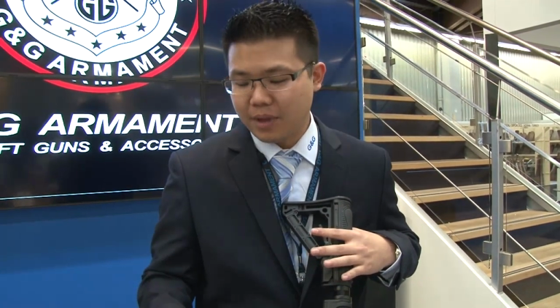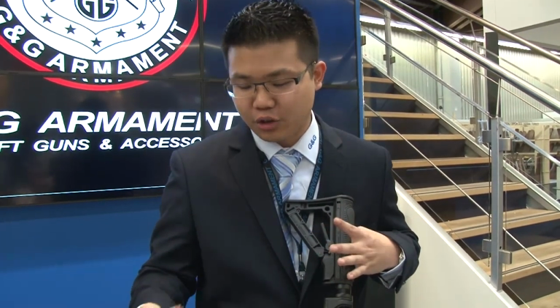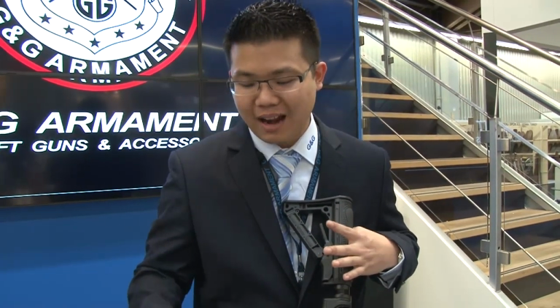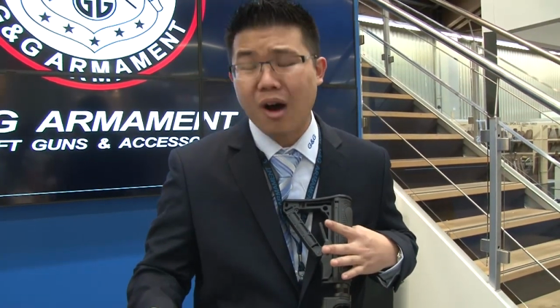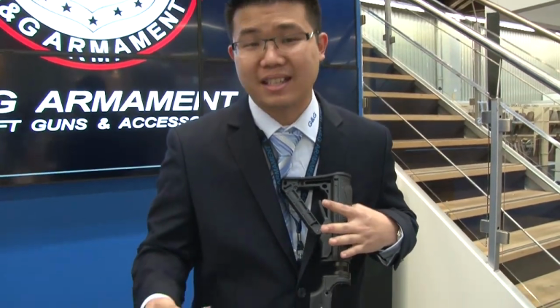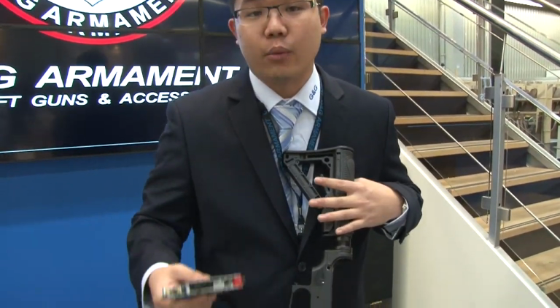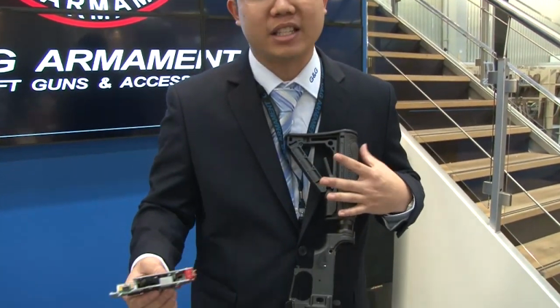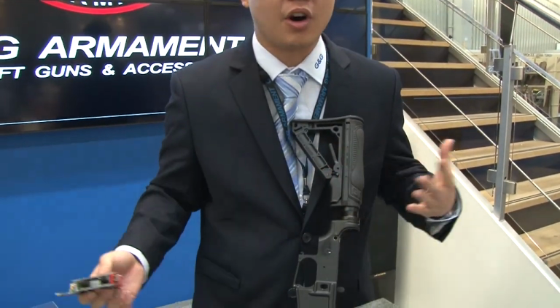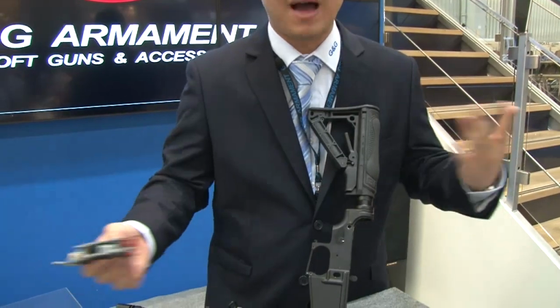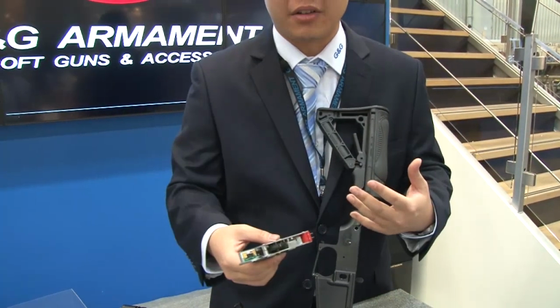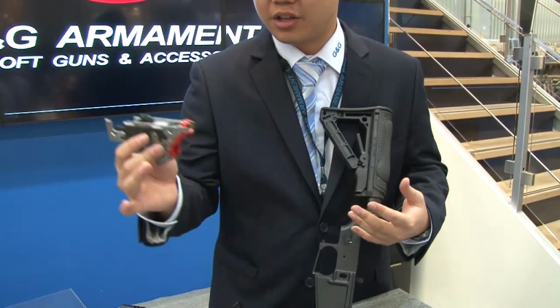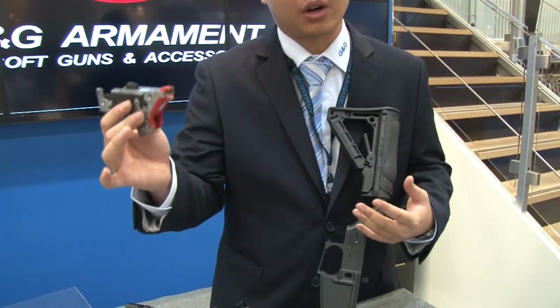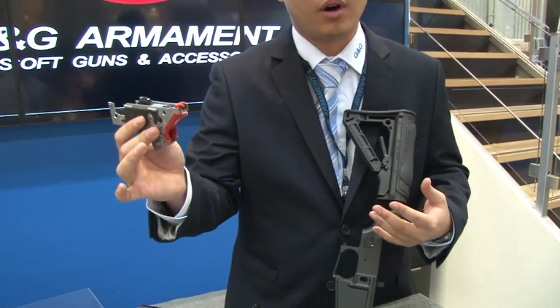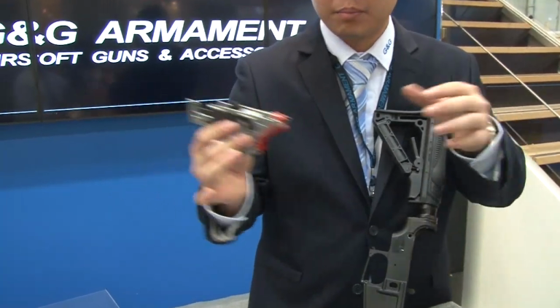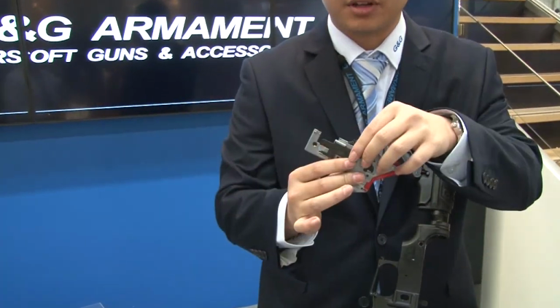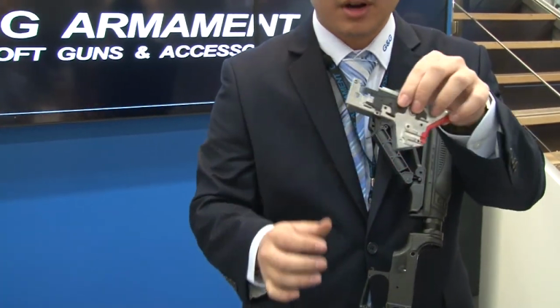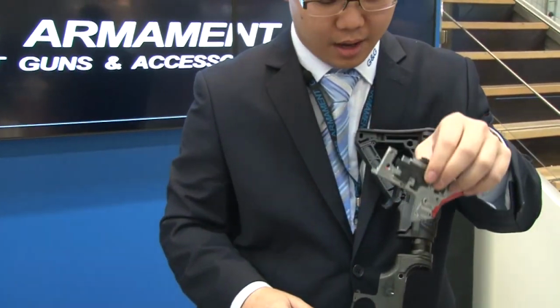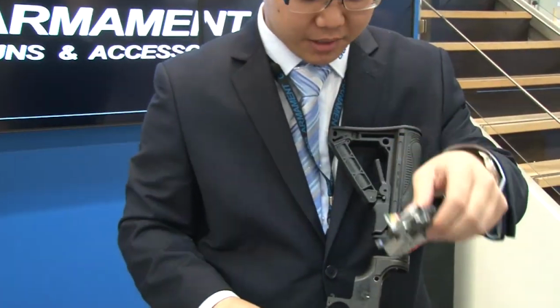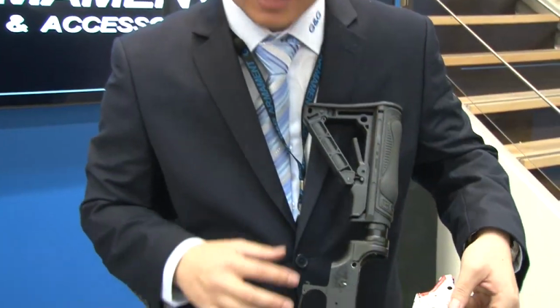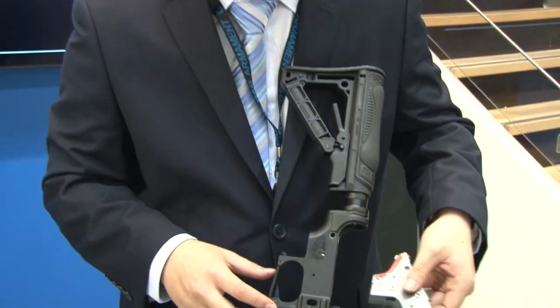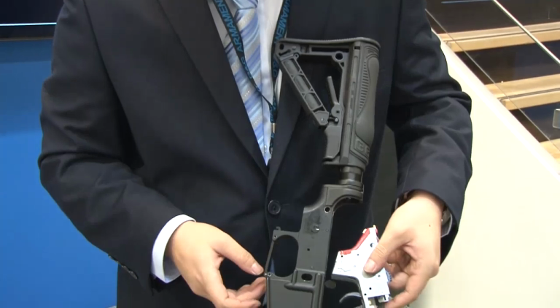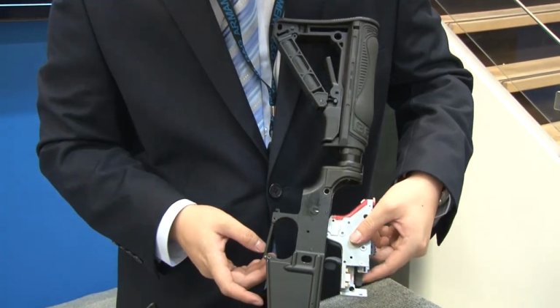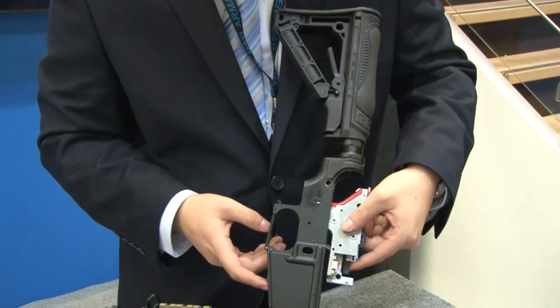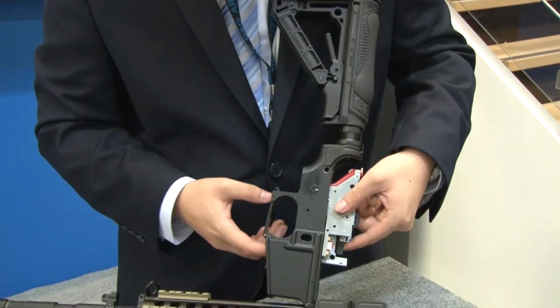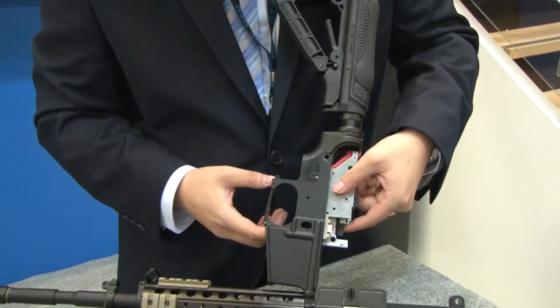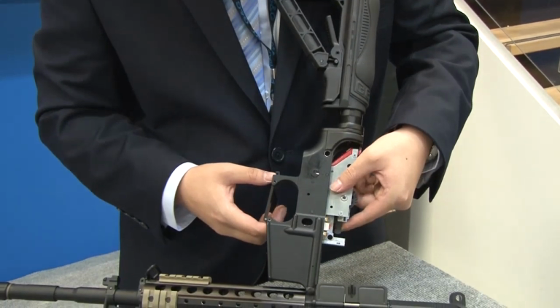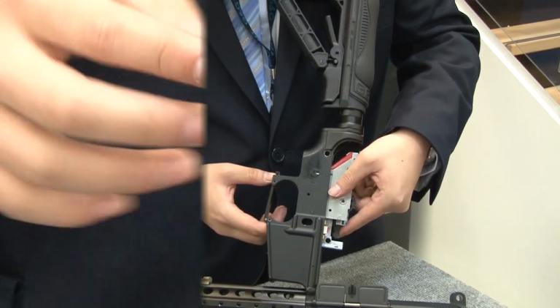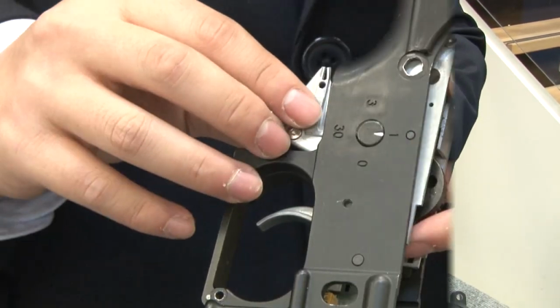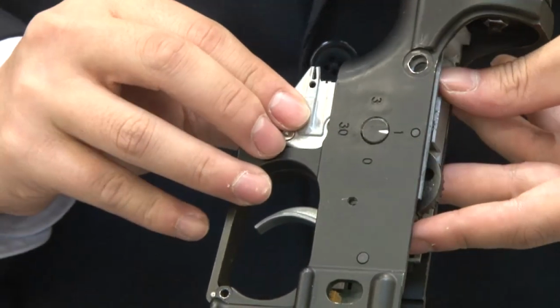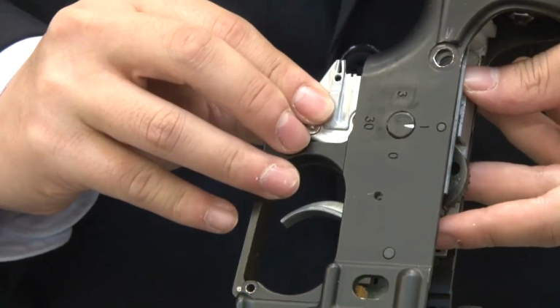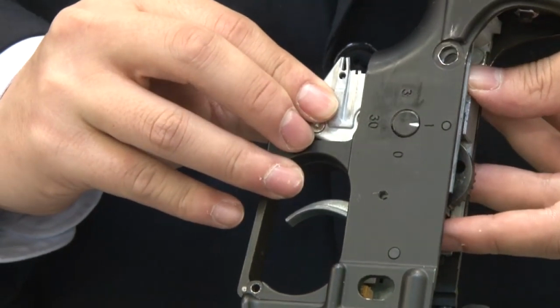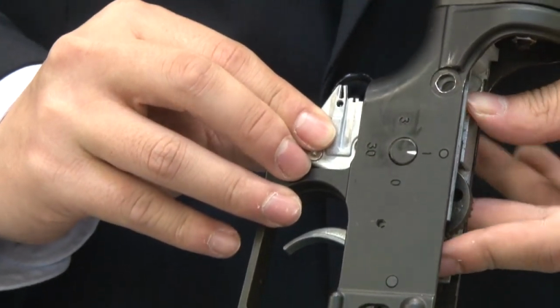Now I'll show you exactly how easy it really is to put this all back together. We'll start with step one: putting the lower gearbox back into the receiver, and it just slides right back in there.